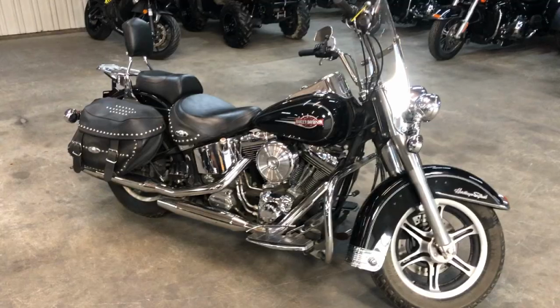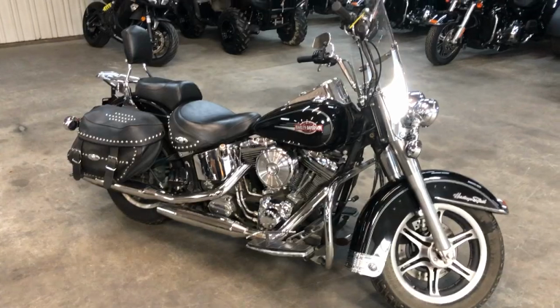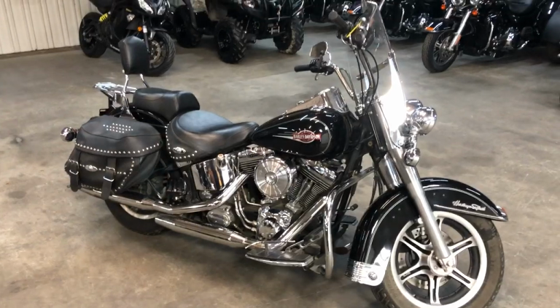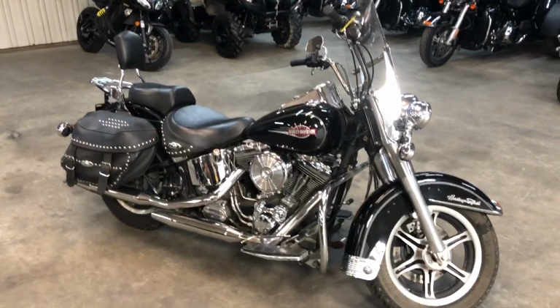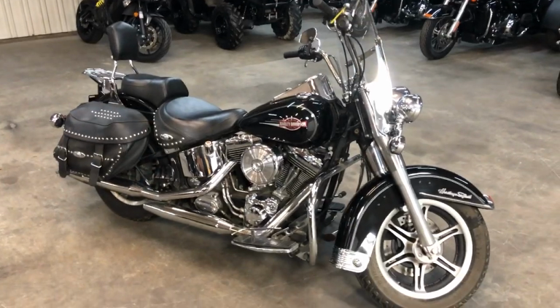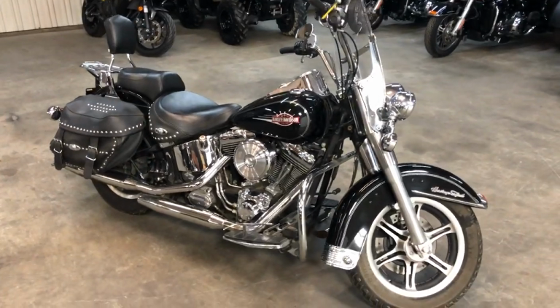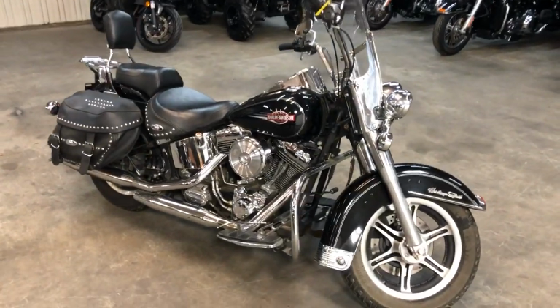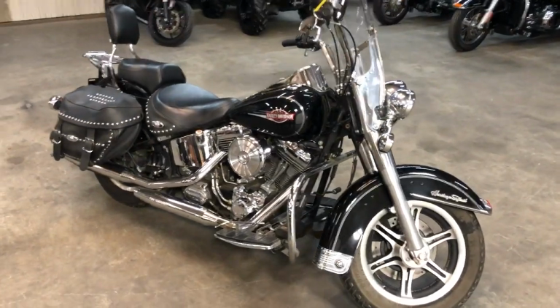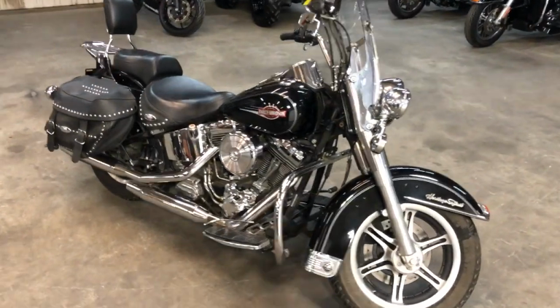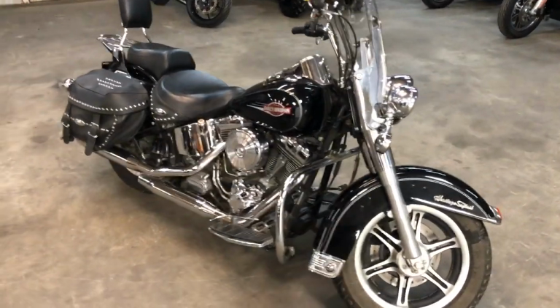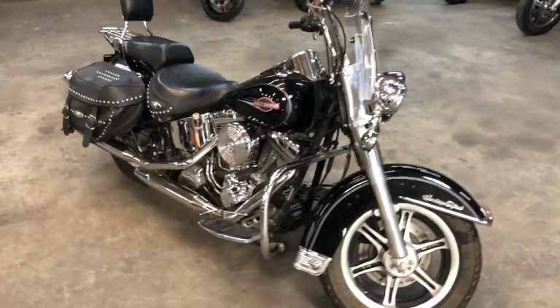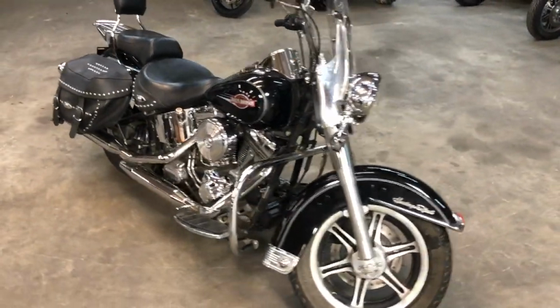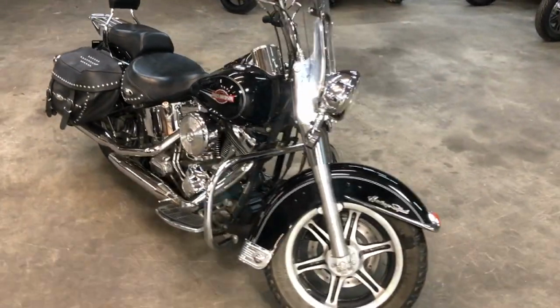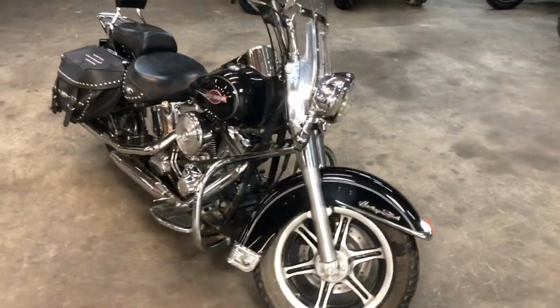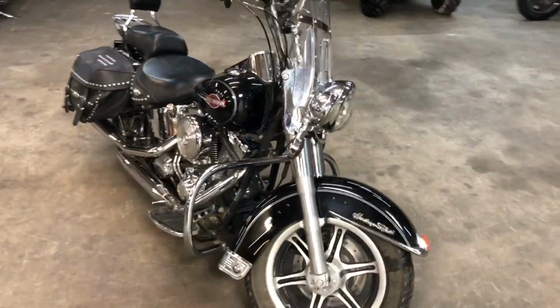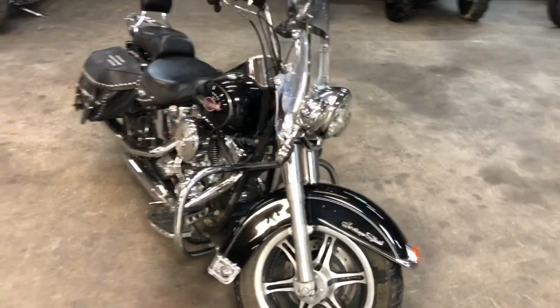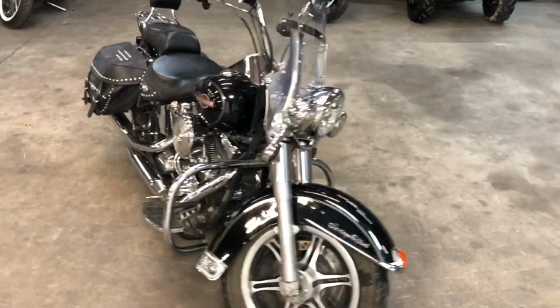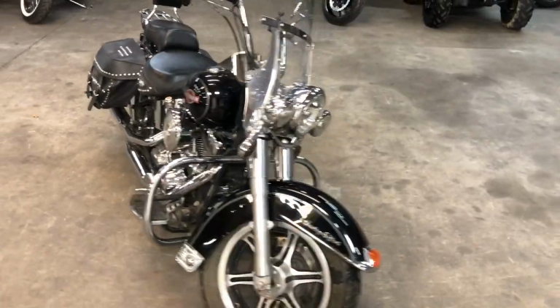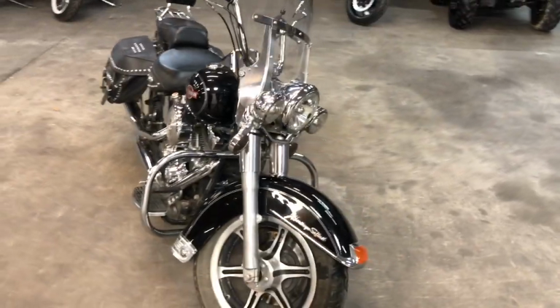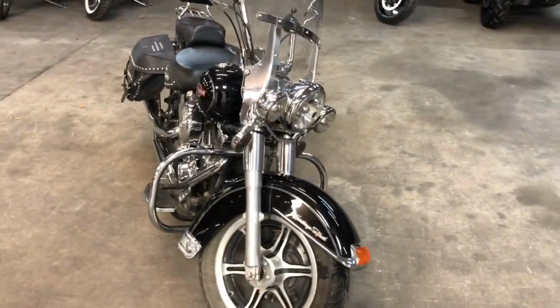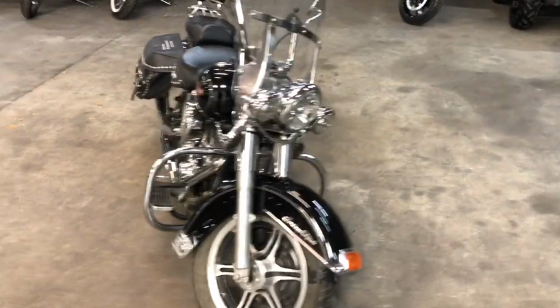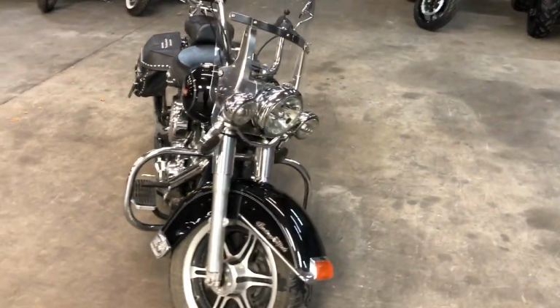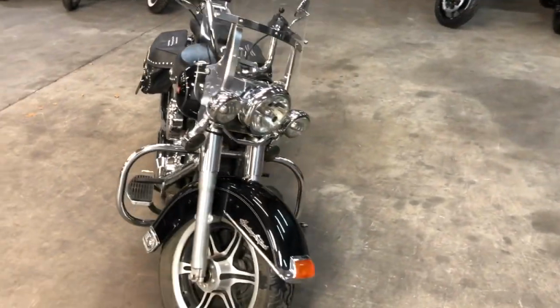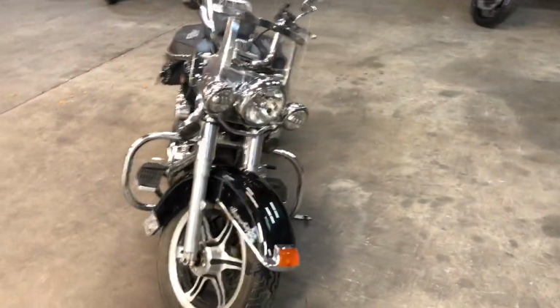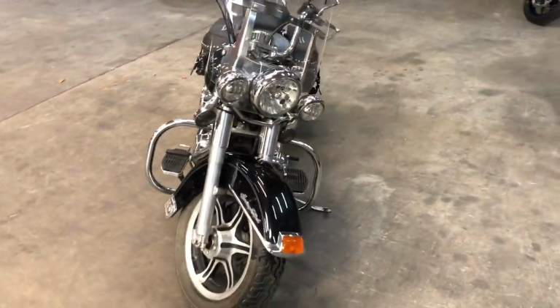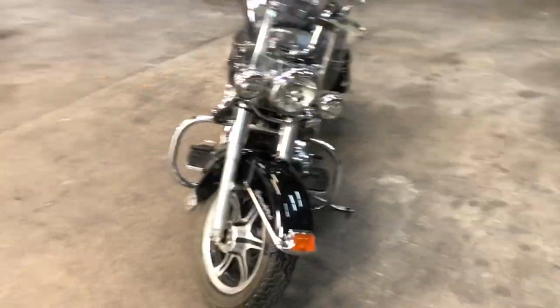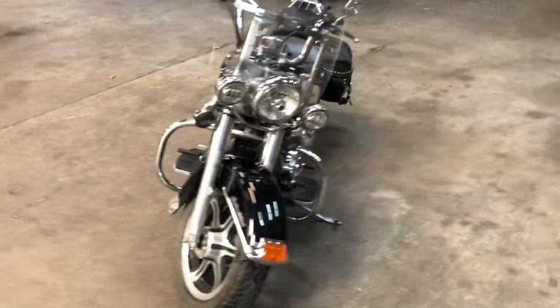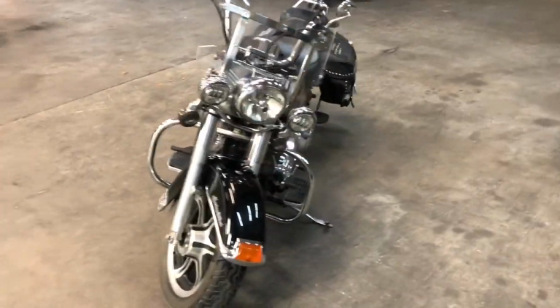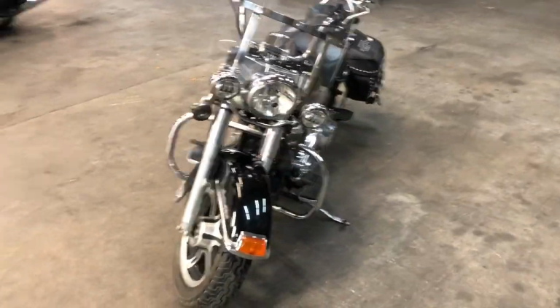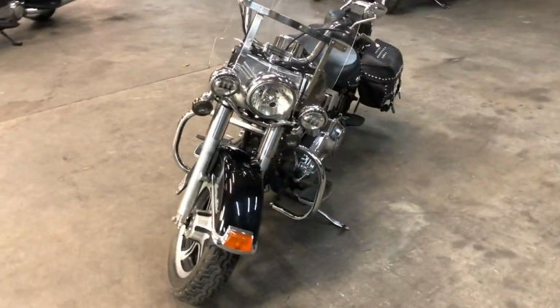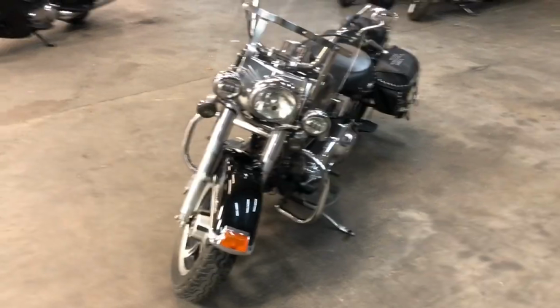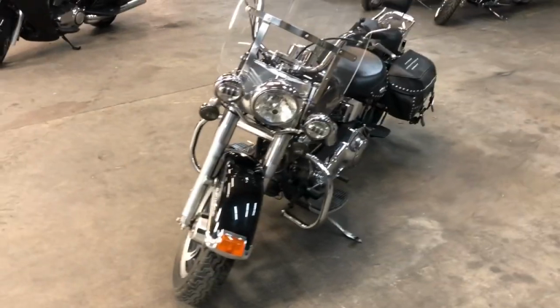Hey guys, ApprovalPowerSports.com here doing some videos on some stuff that just came into the showroom. Check this one out — 2005 Heritage Softail Classic for sale. Super clean bike, all the good stuff.